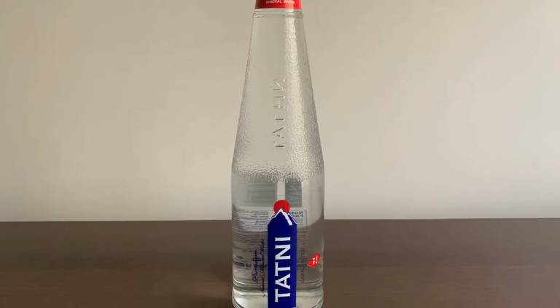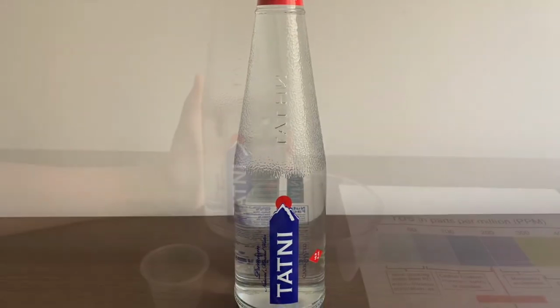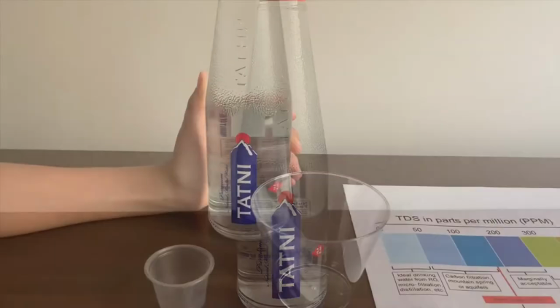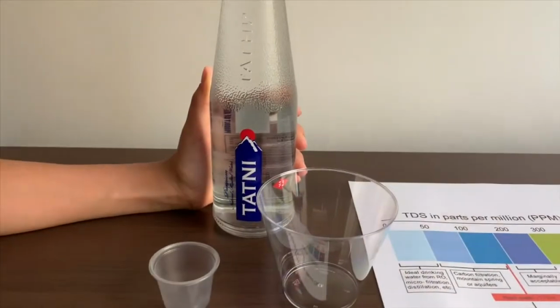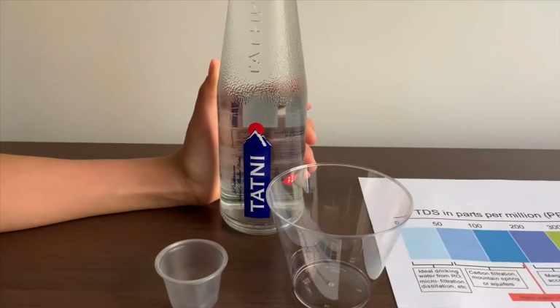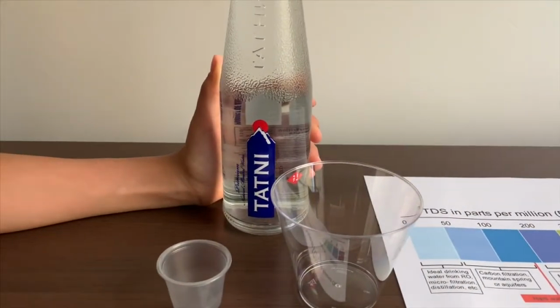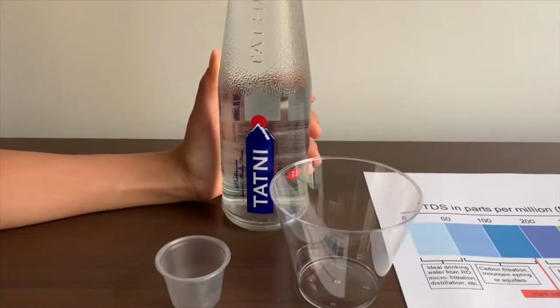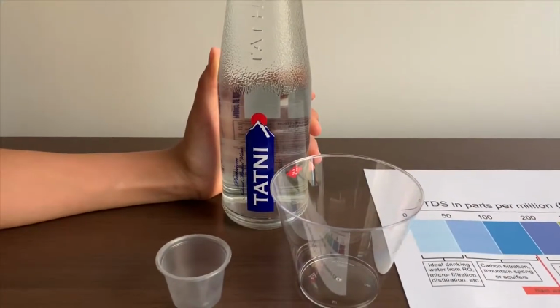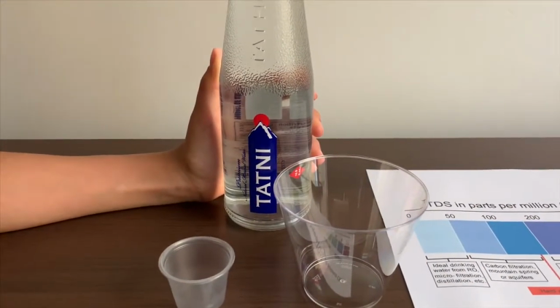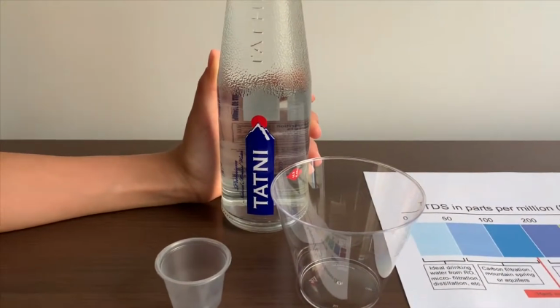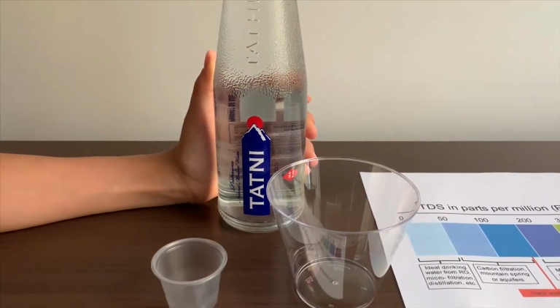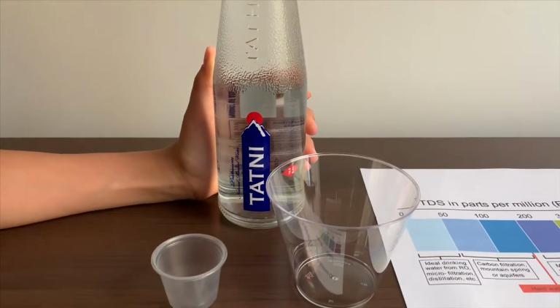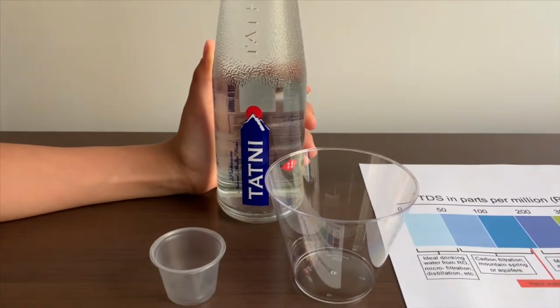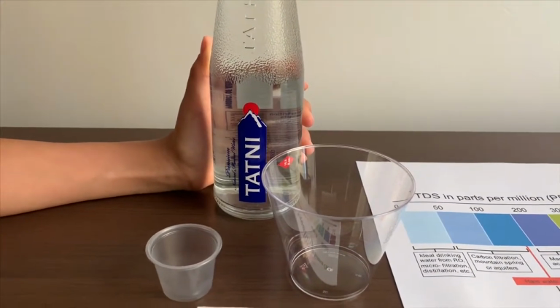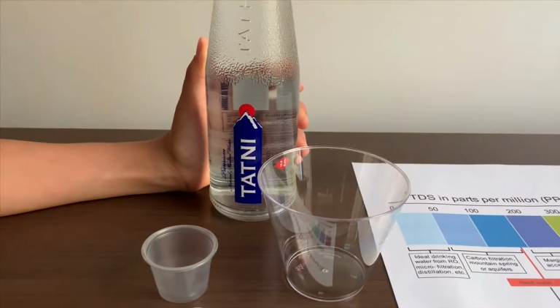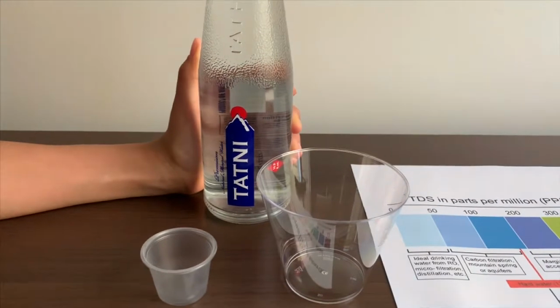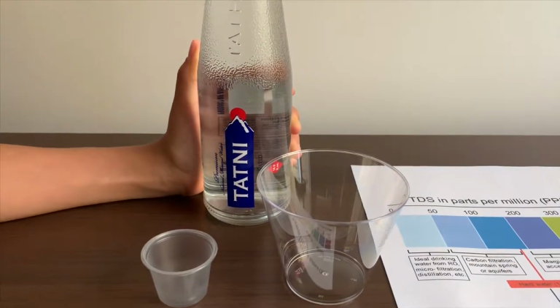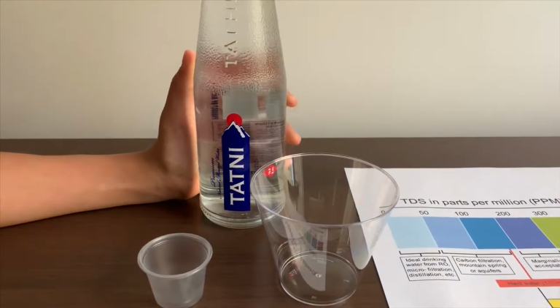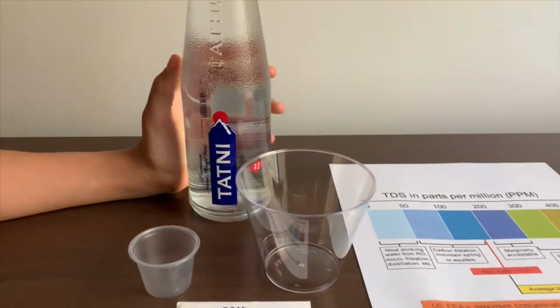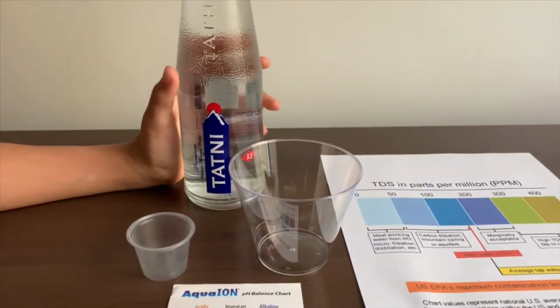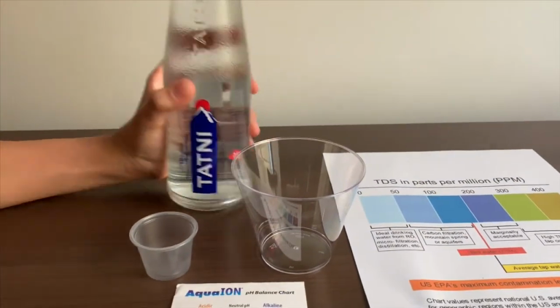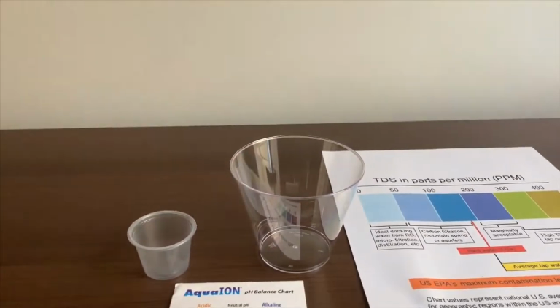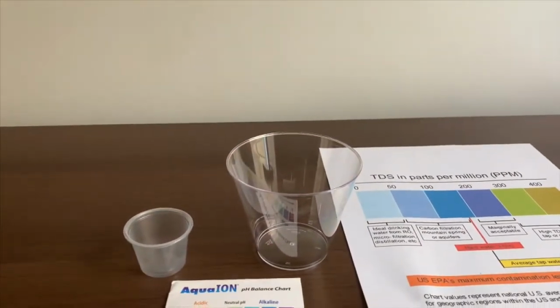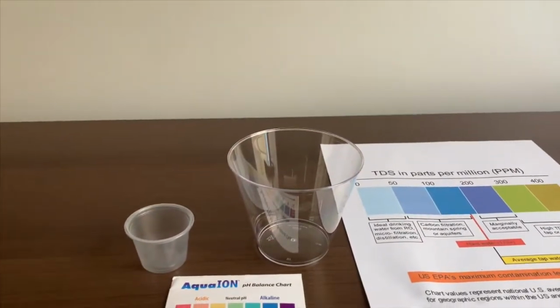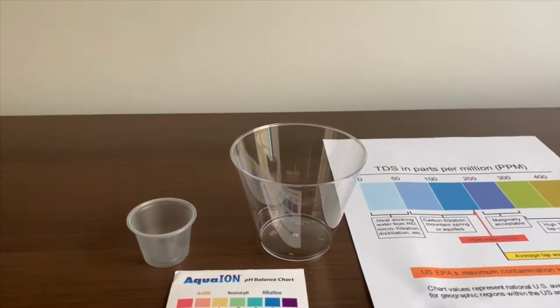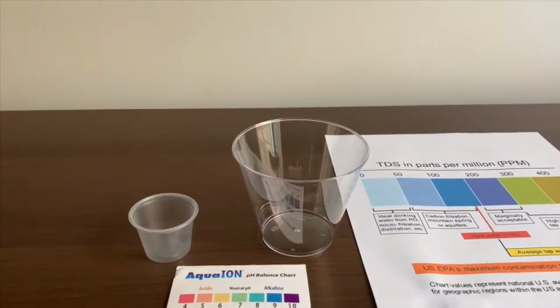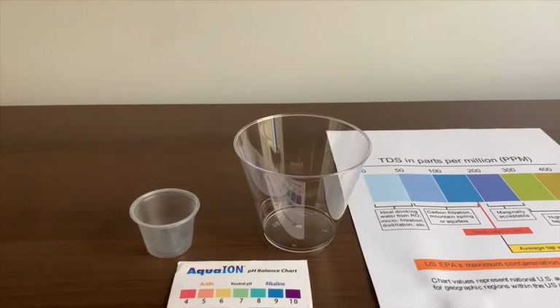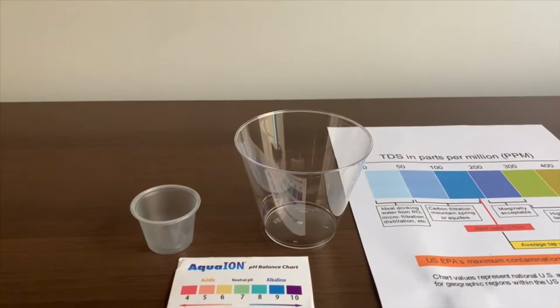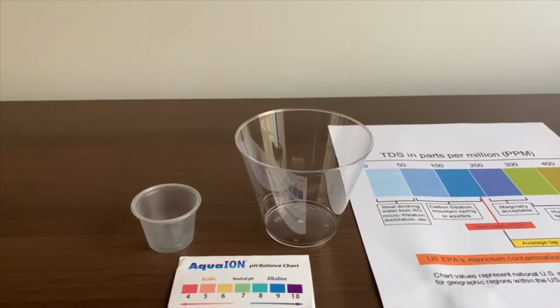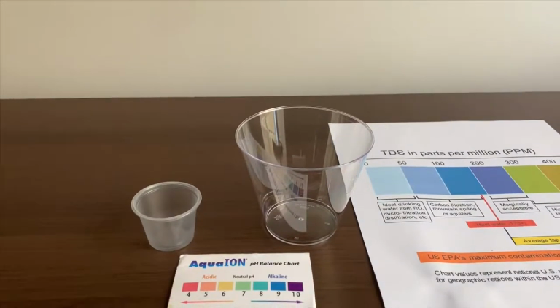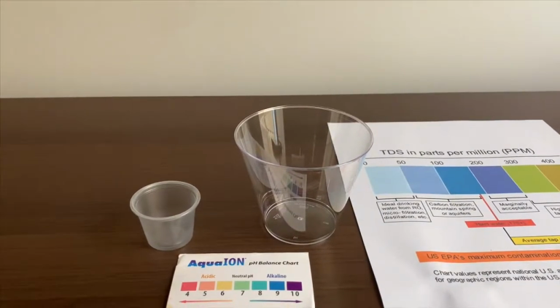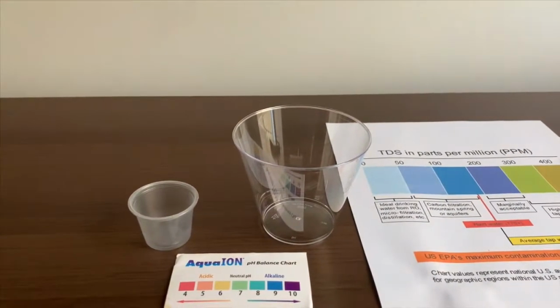This is Totney Premium Natural Mineral Water and it costs $1.29. Let's test the pH and TDS level.